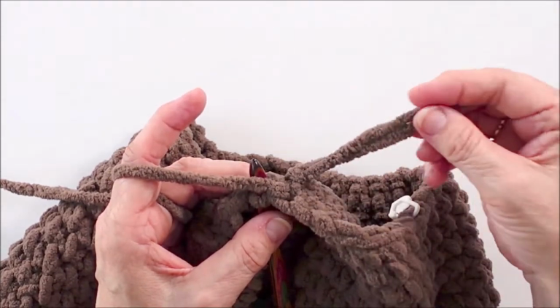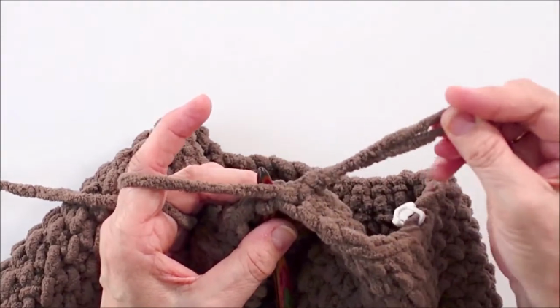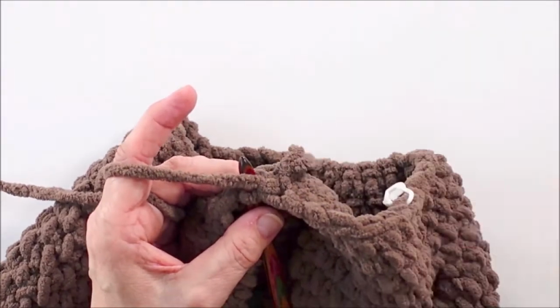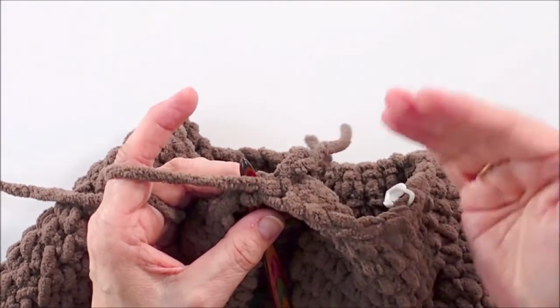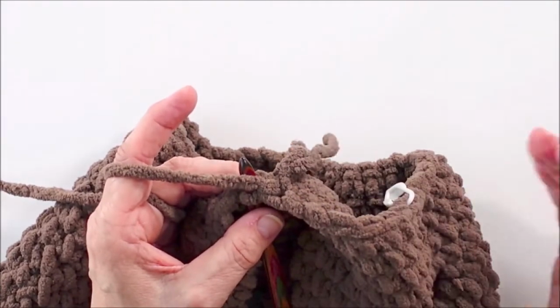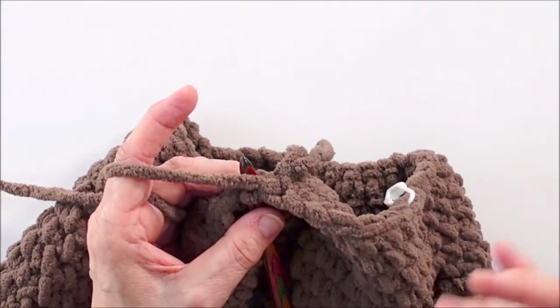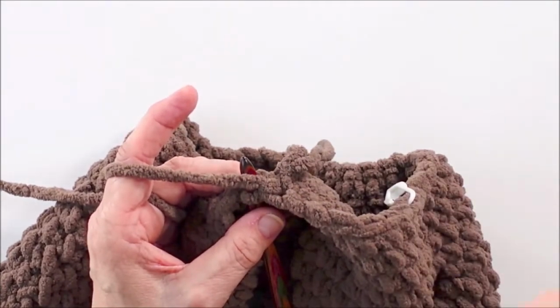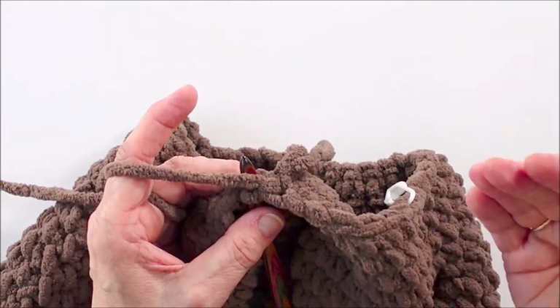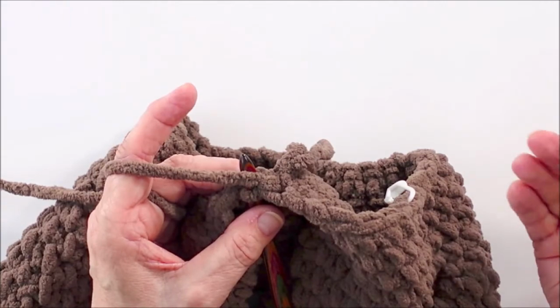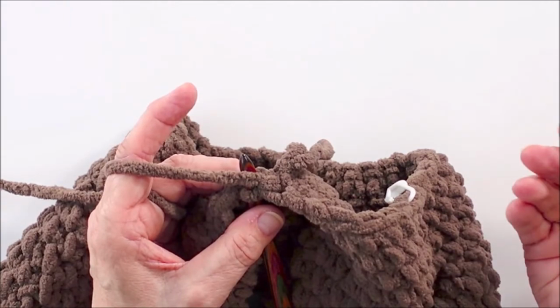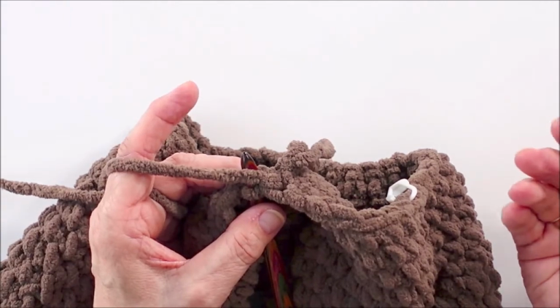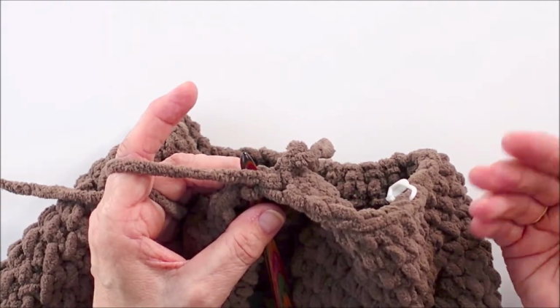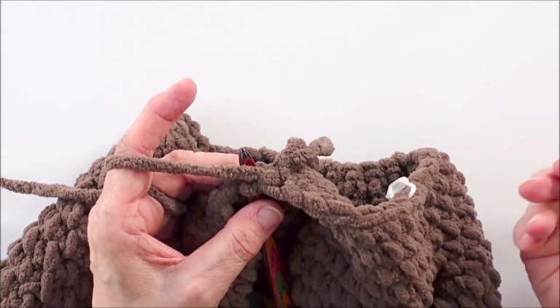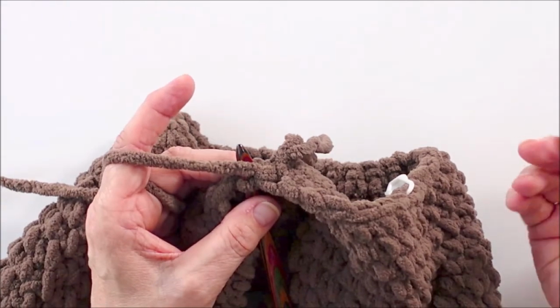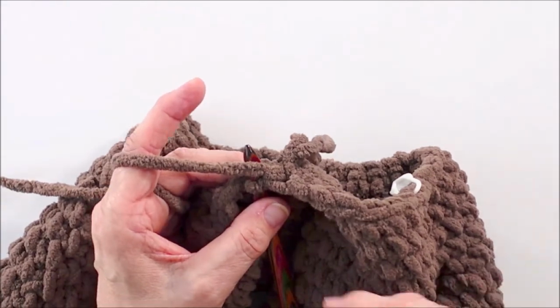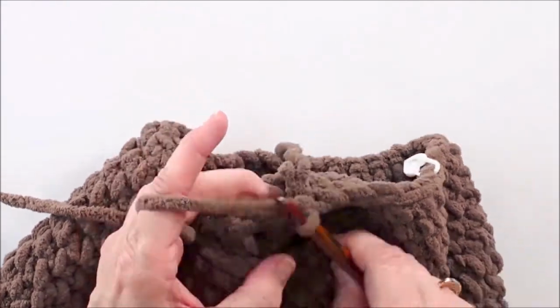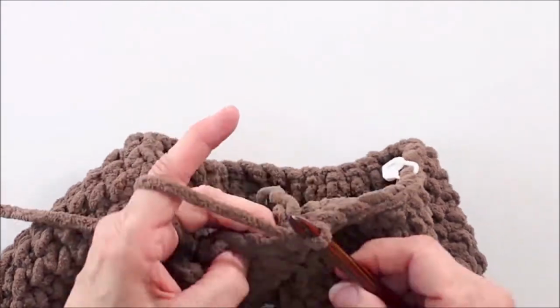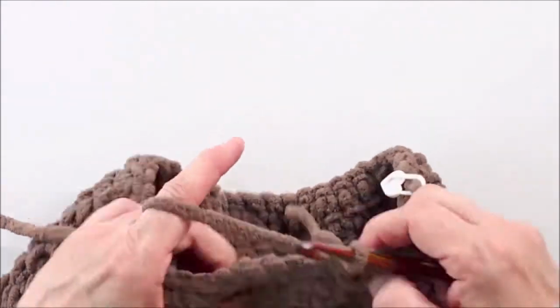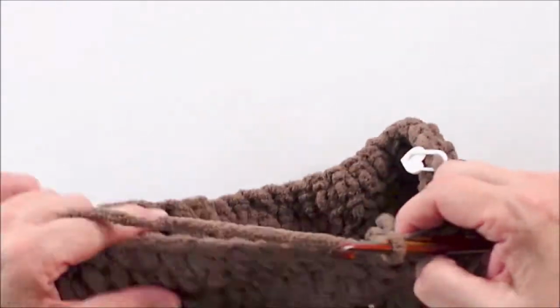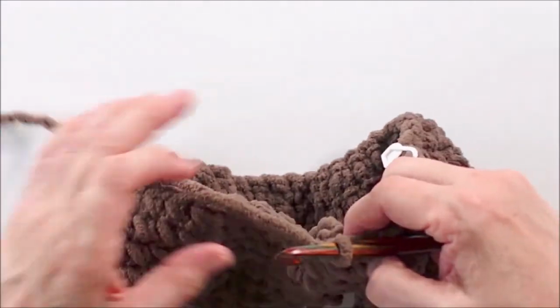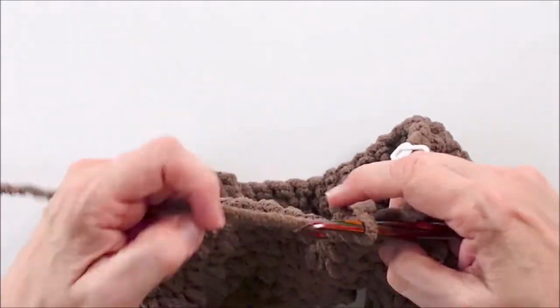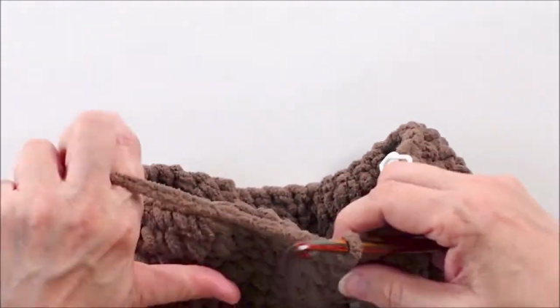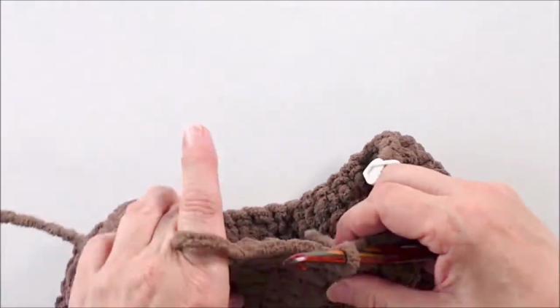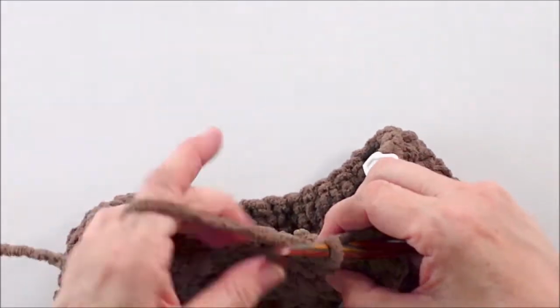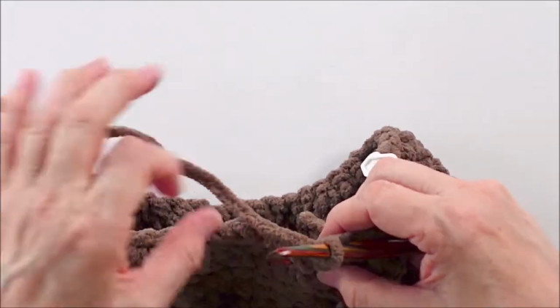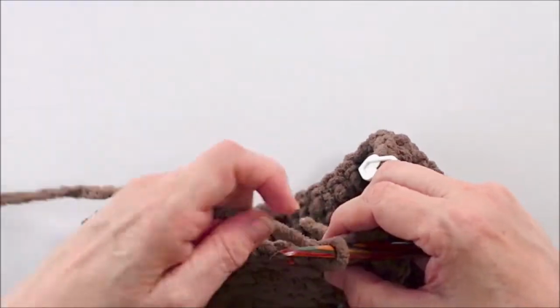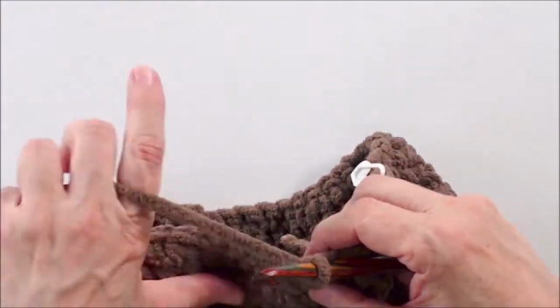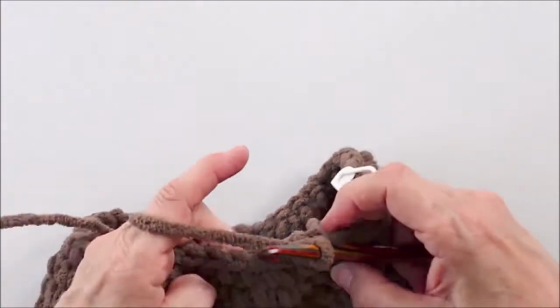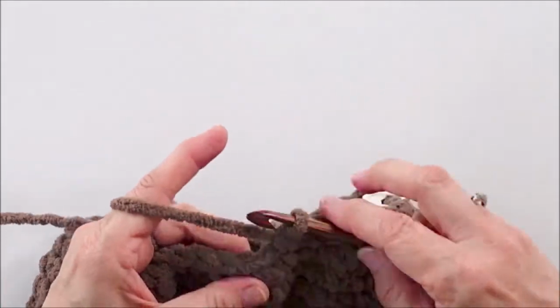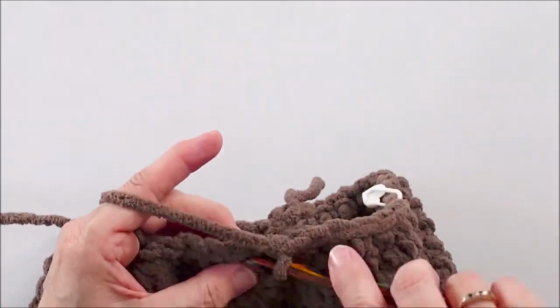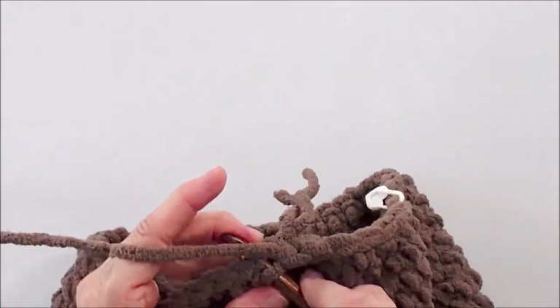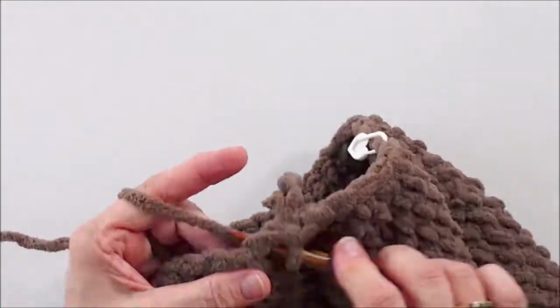So I just leave them inside — you tuck it in with the stuffing anyway, so there's no danger of it coming undone then.